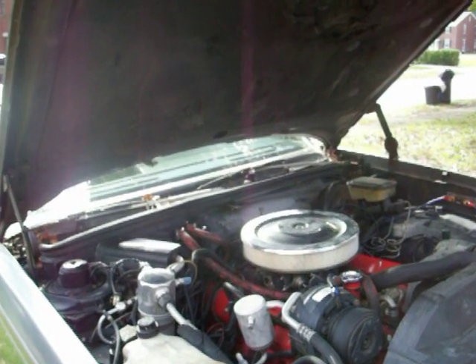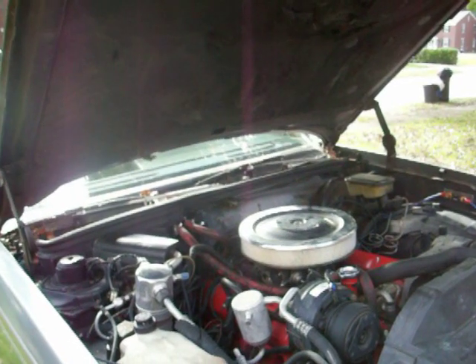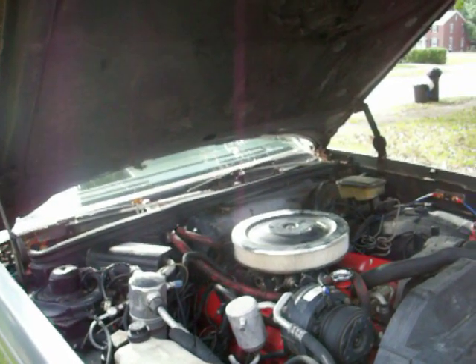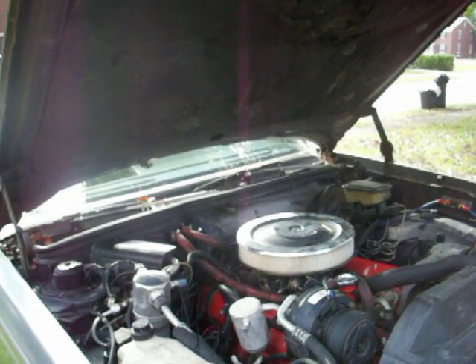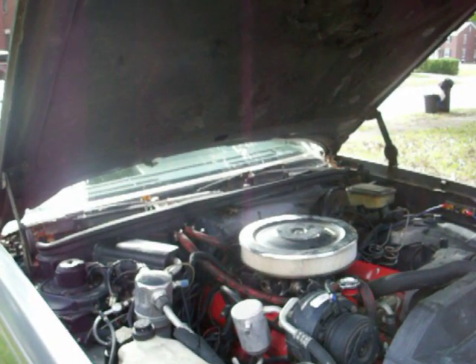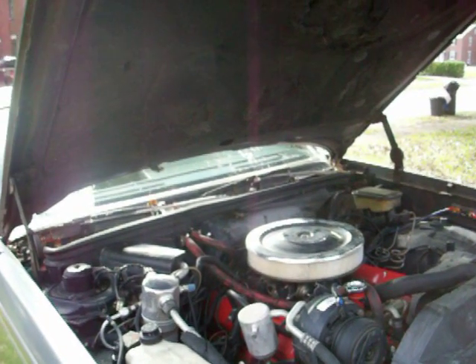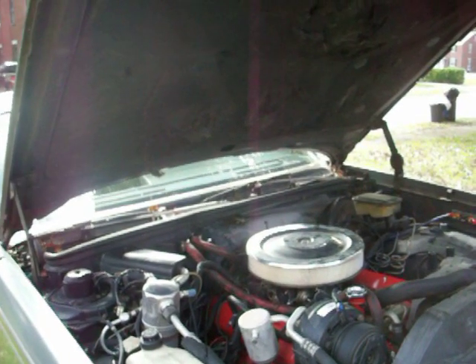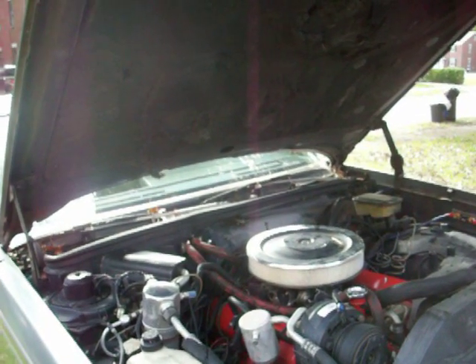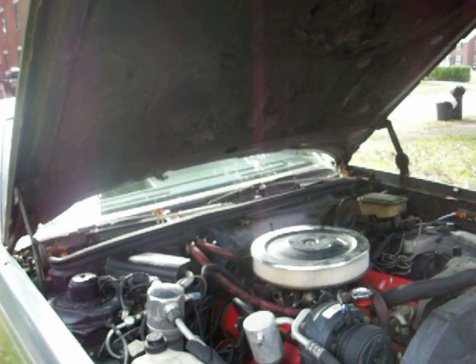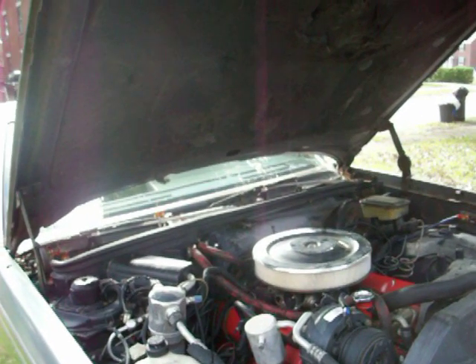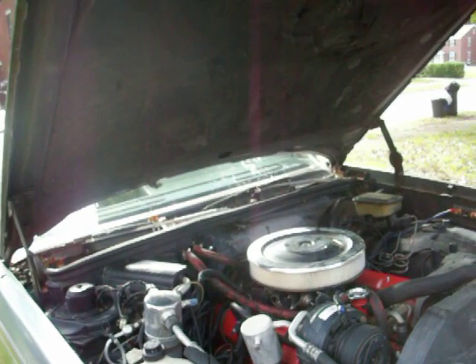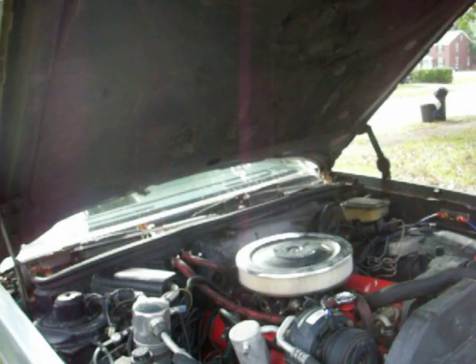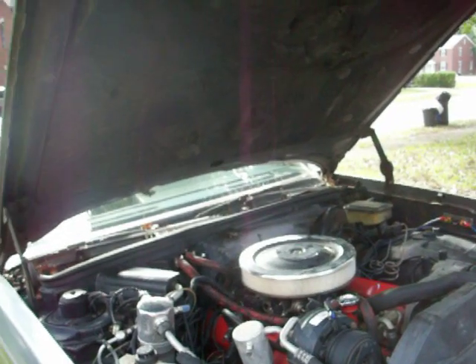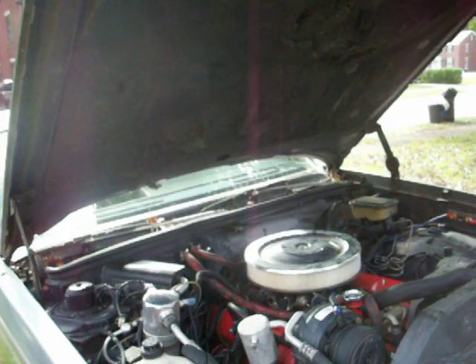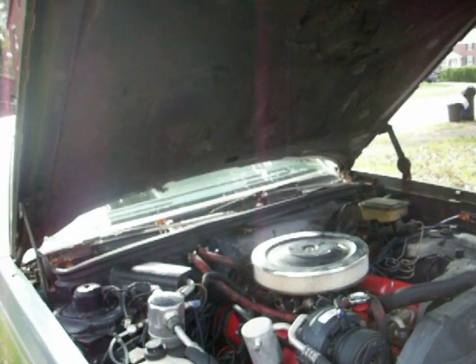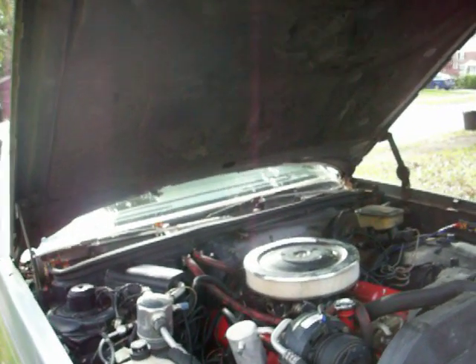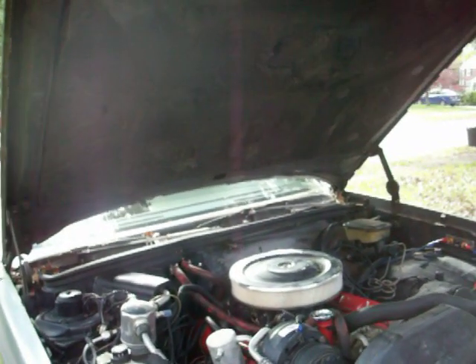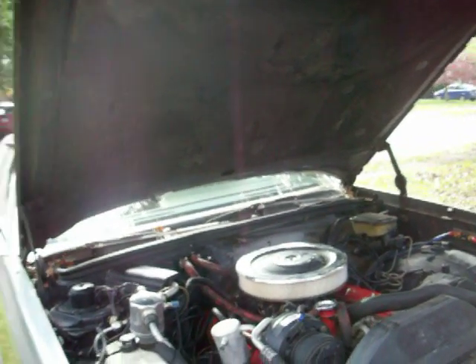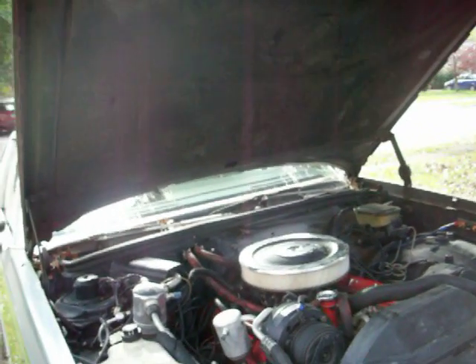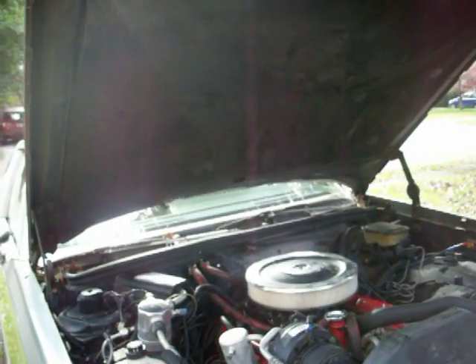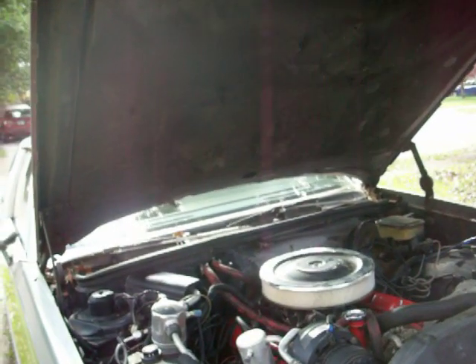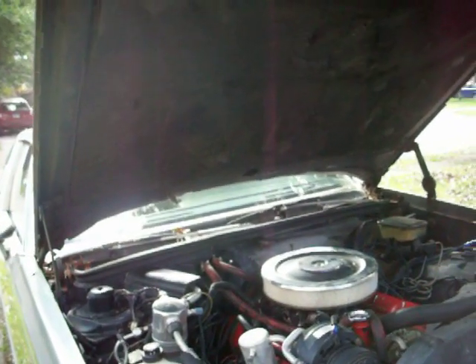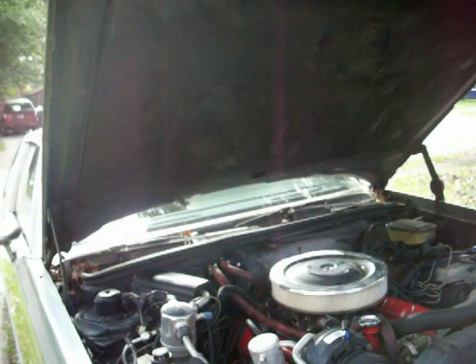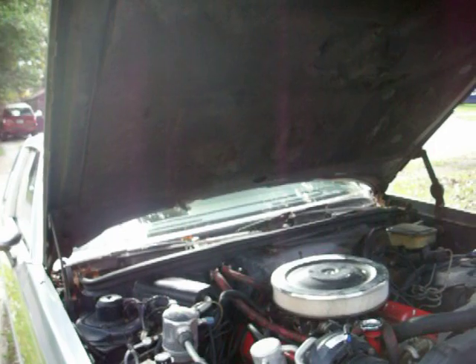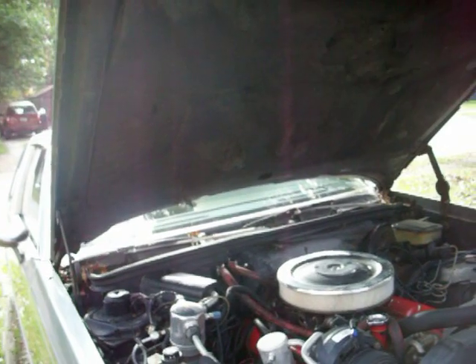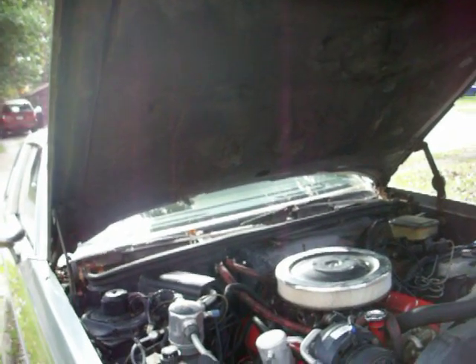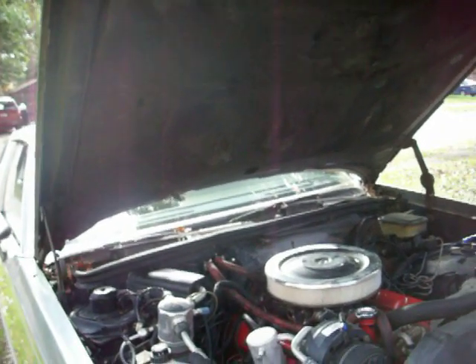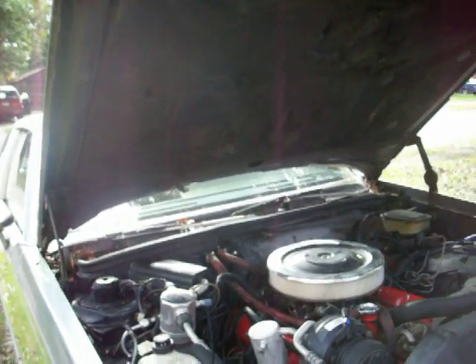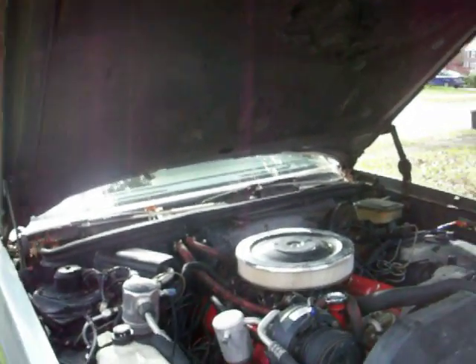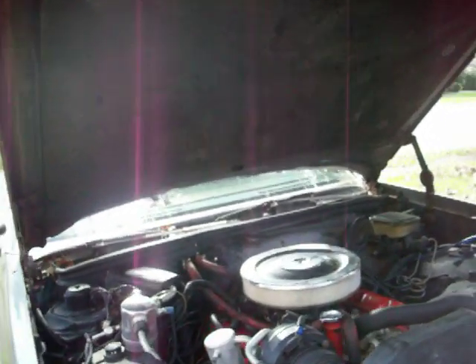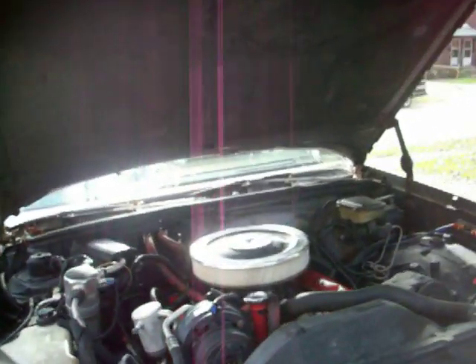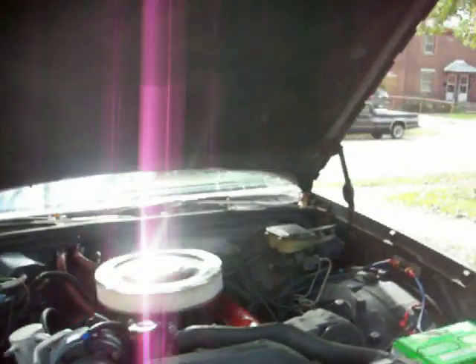New carburetor. Oh yeah, by the way, the air conditioner does work, so you've got AC — and that's a big plus. I think it needs to be recharged; it blows out cold air but it's getting weak, though it does work.